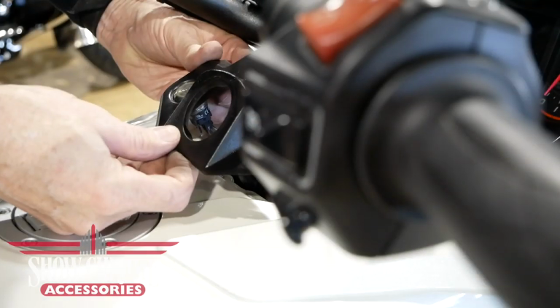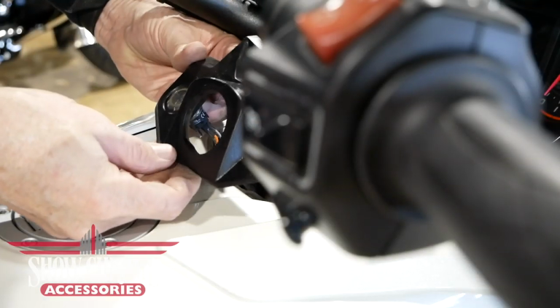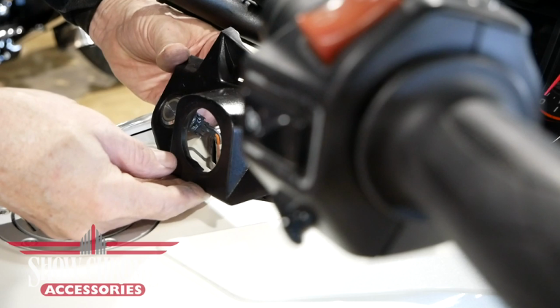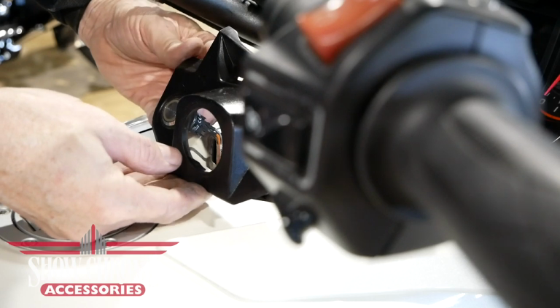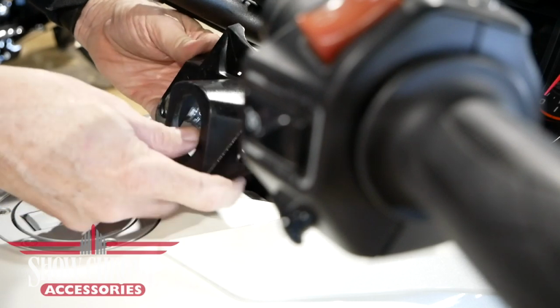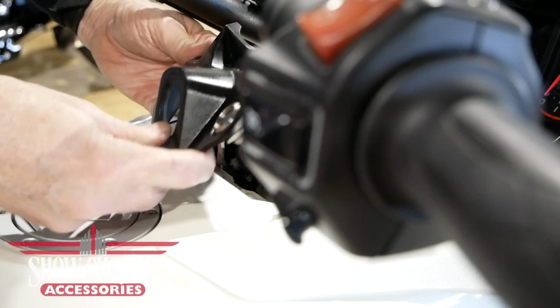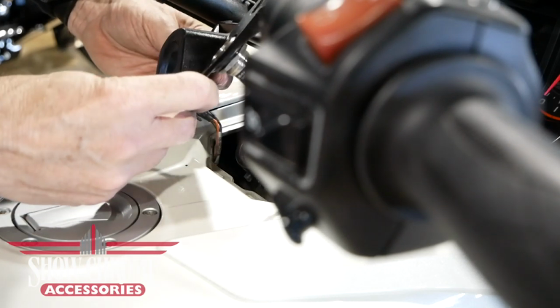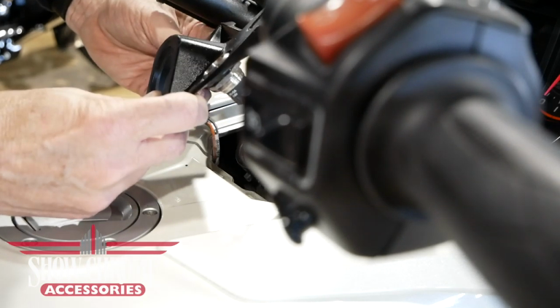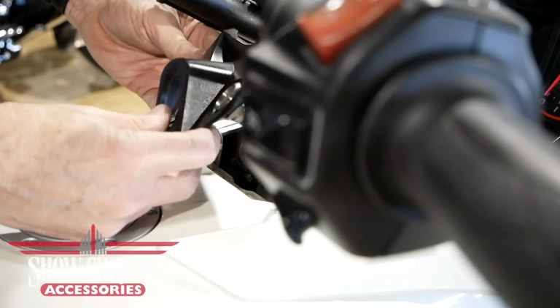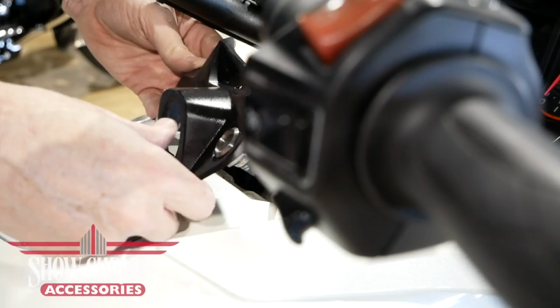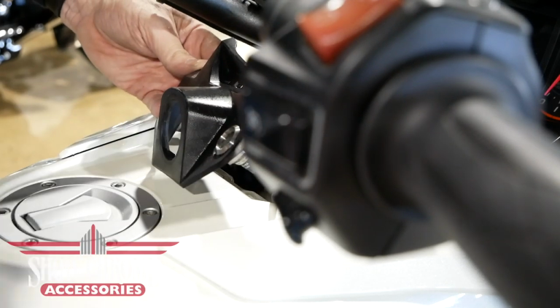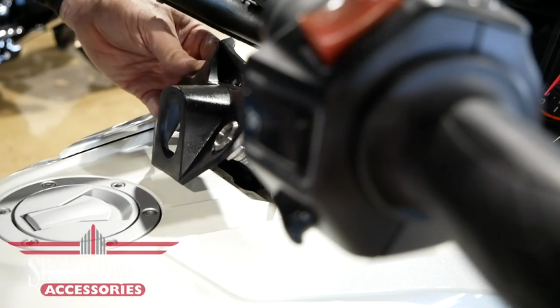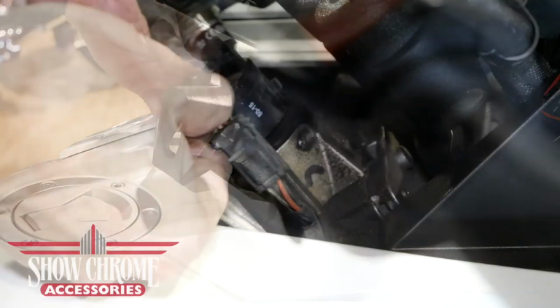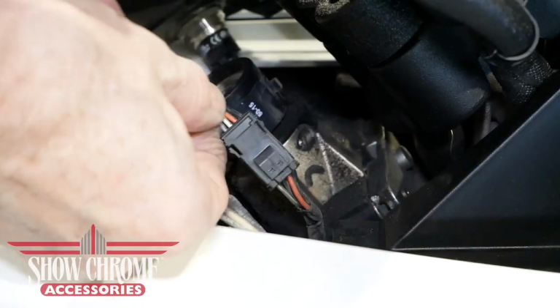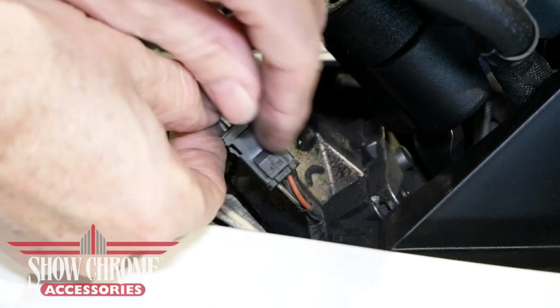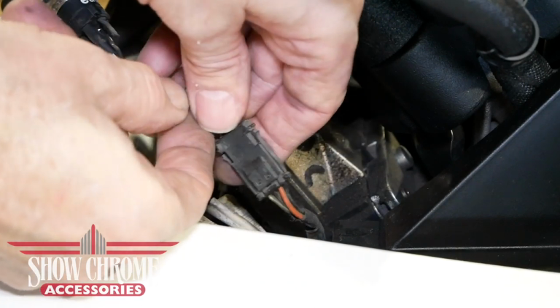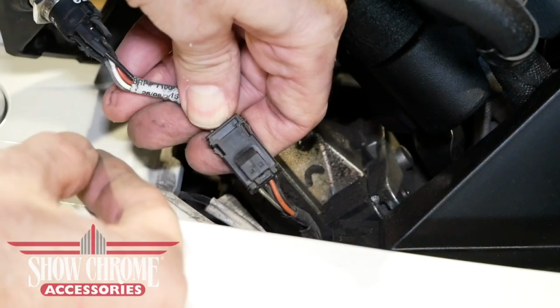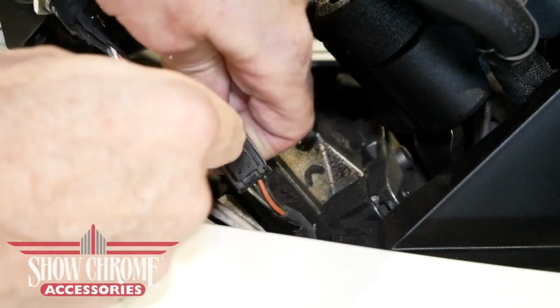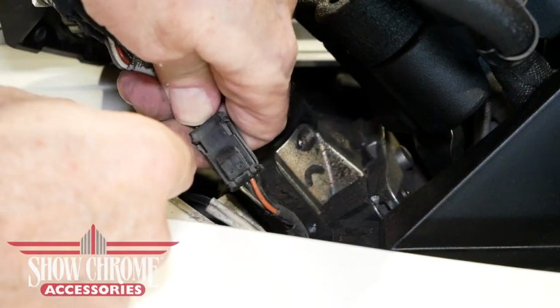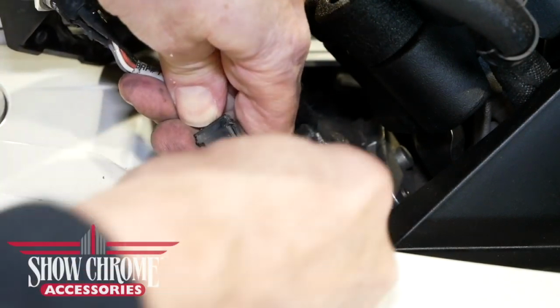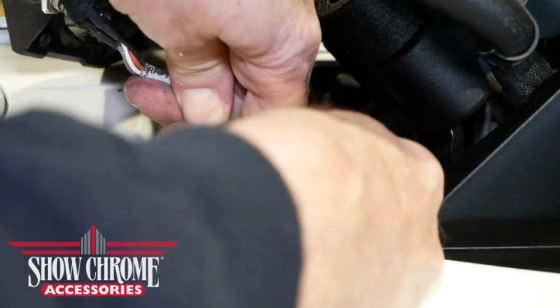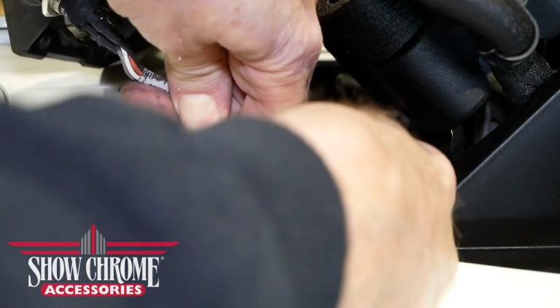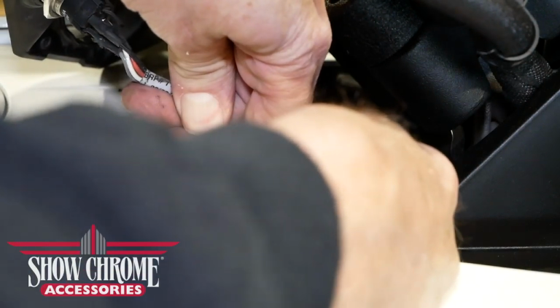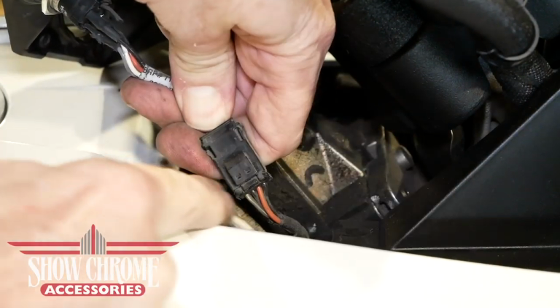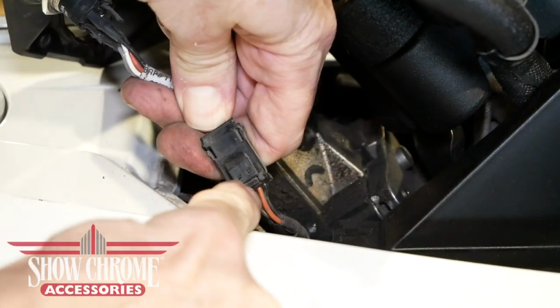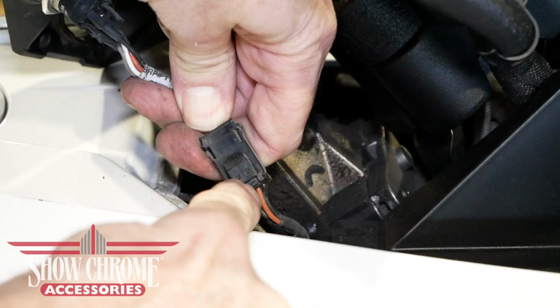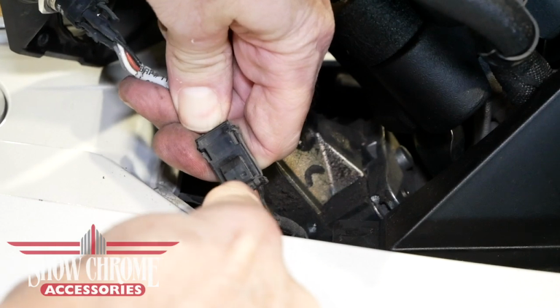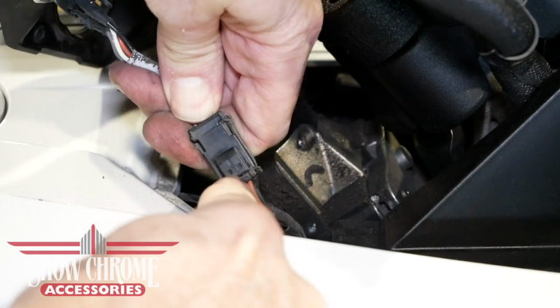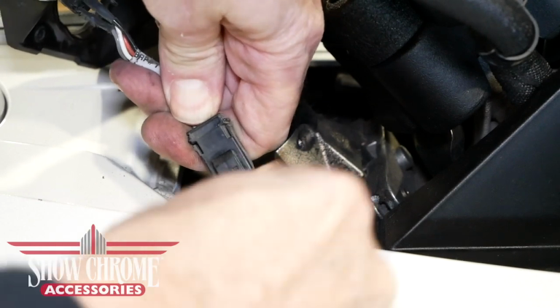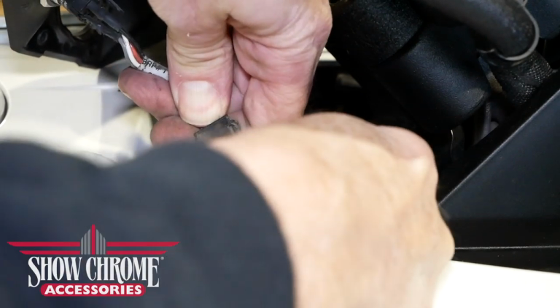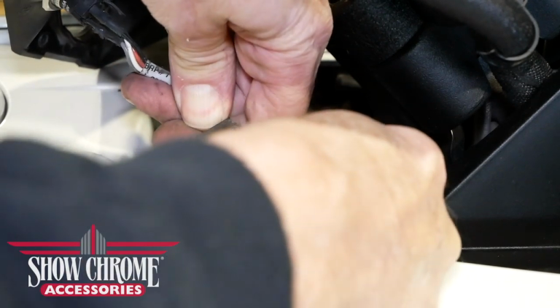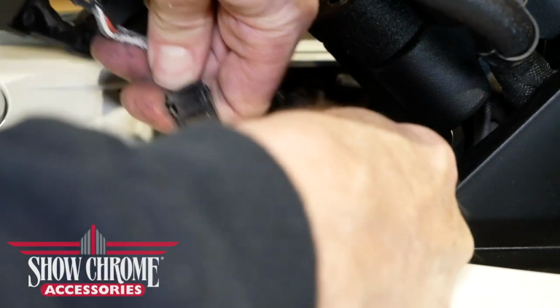With the panel in this position we can now remove the dummy plug on the right side where the fog light switch will go. This particular motorcycle already has a fog light switch installed, but we're going to remove it and replace it with the one from Big Bike Parts.